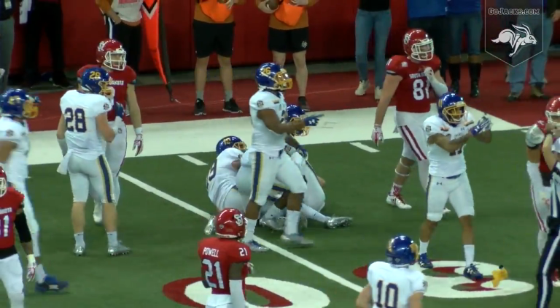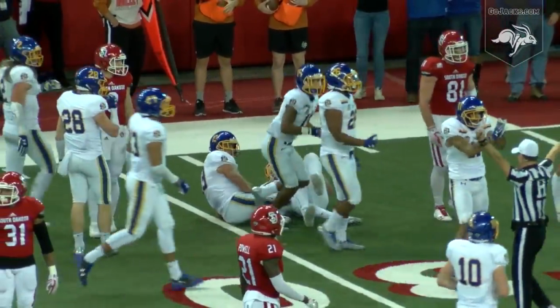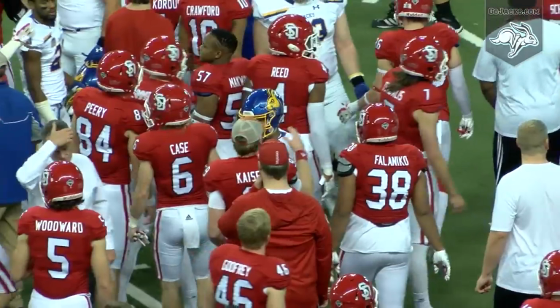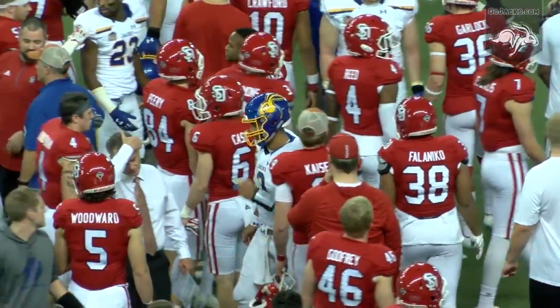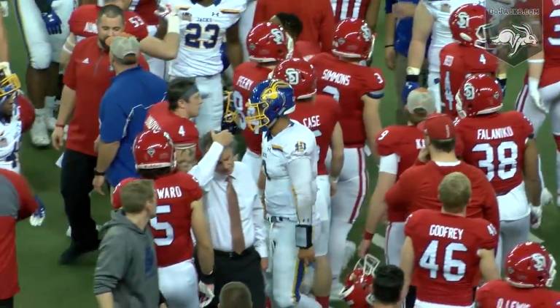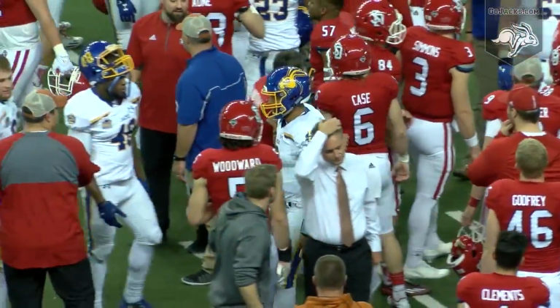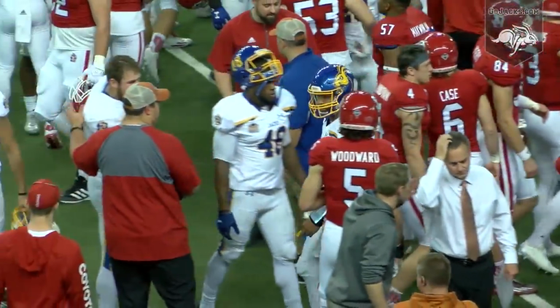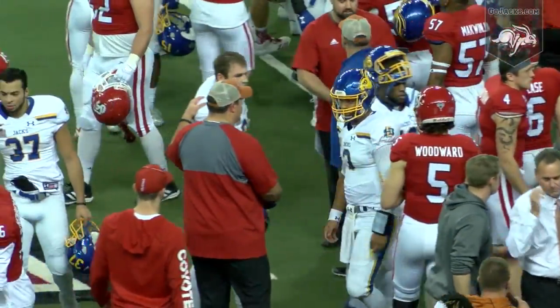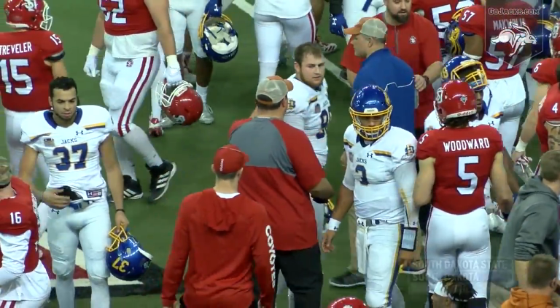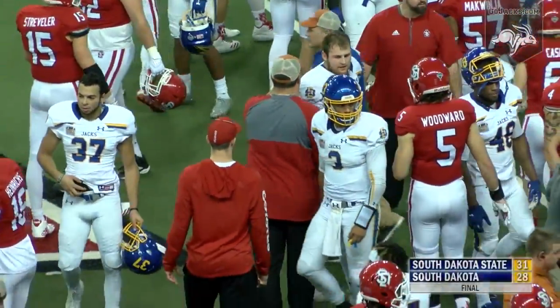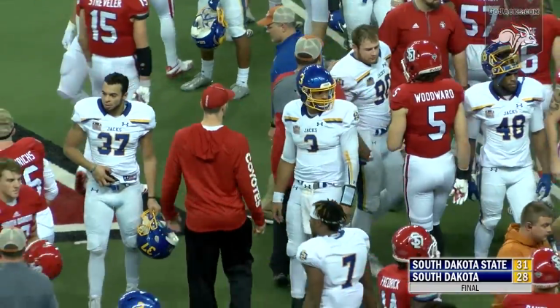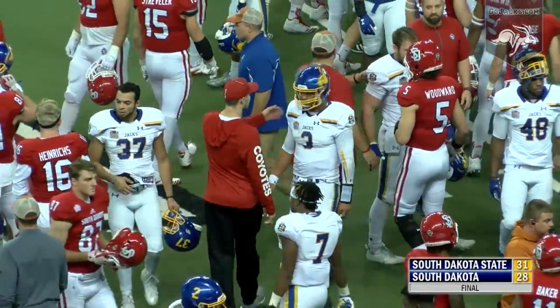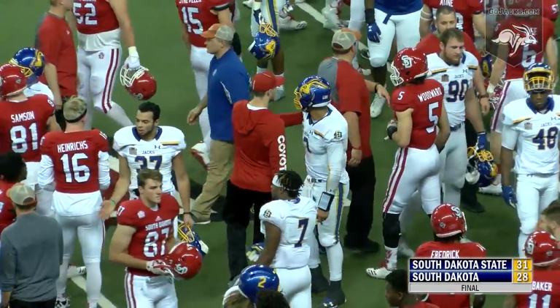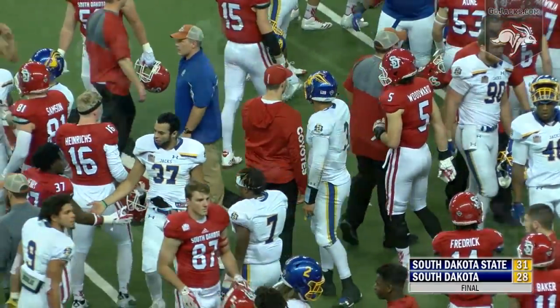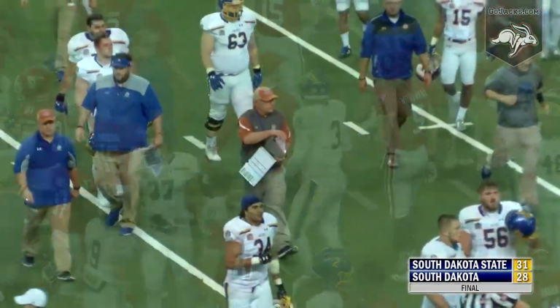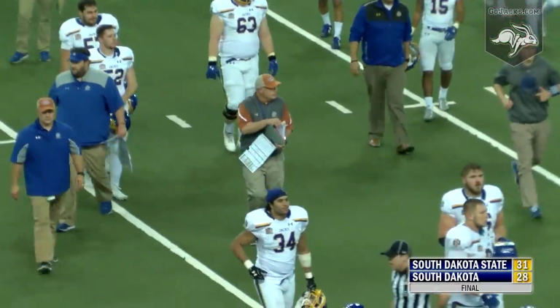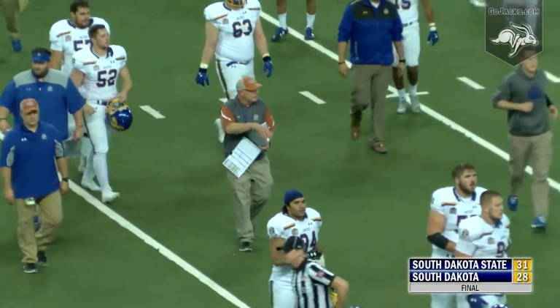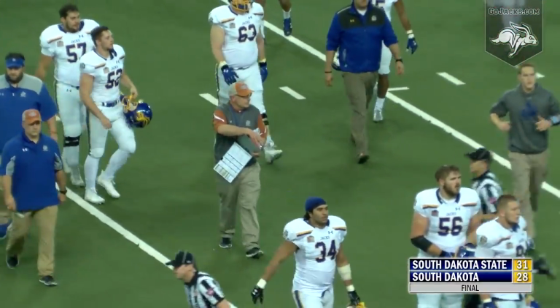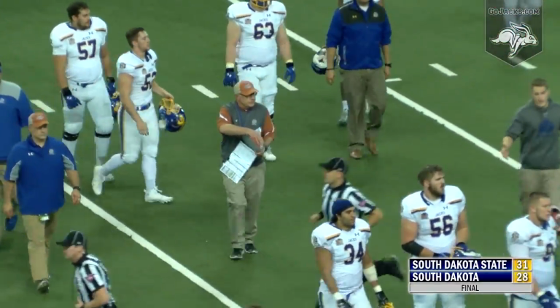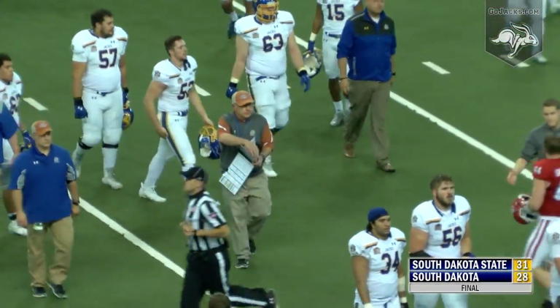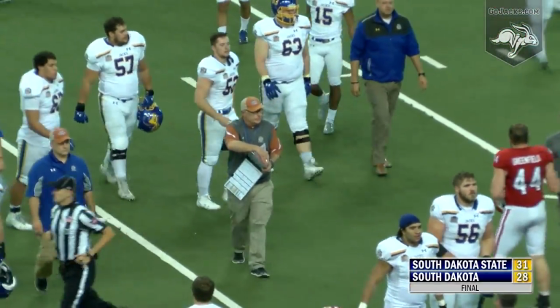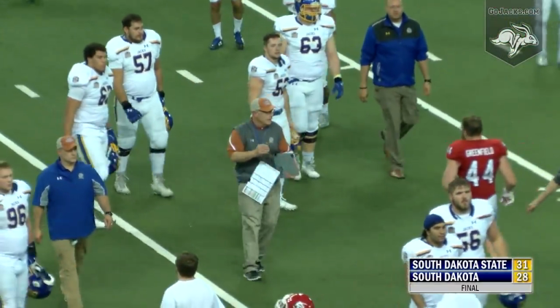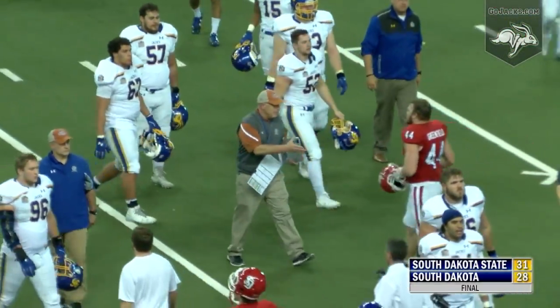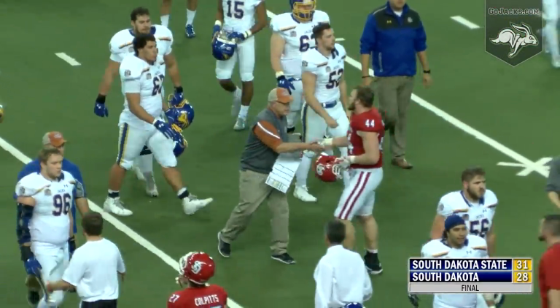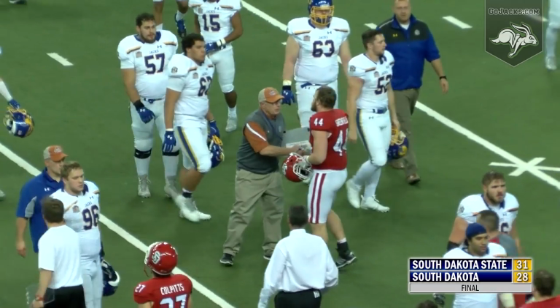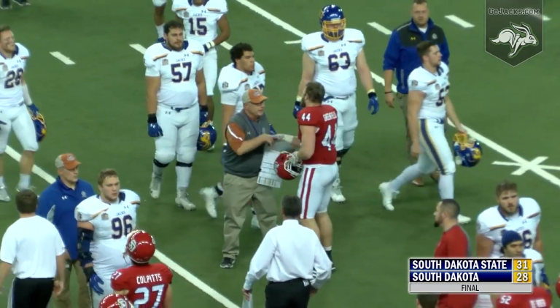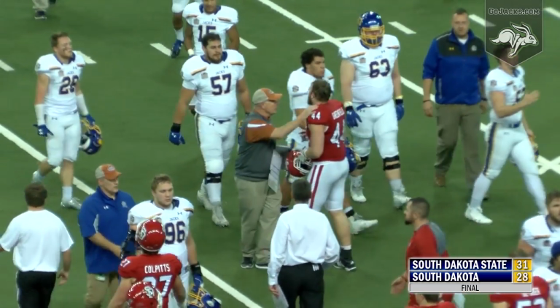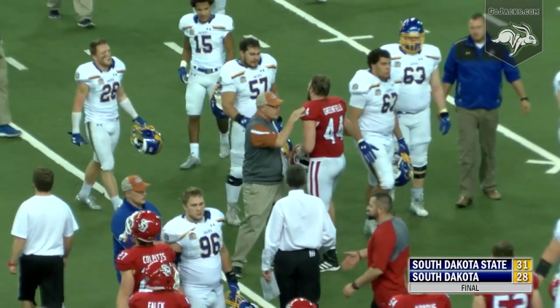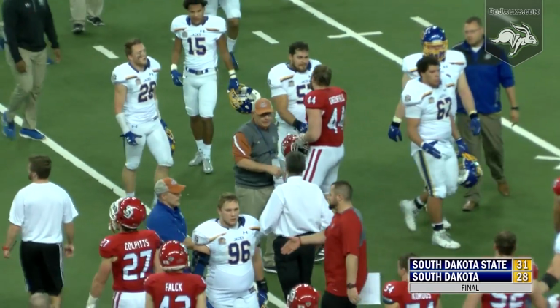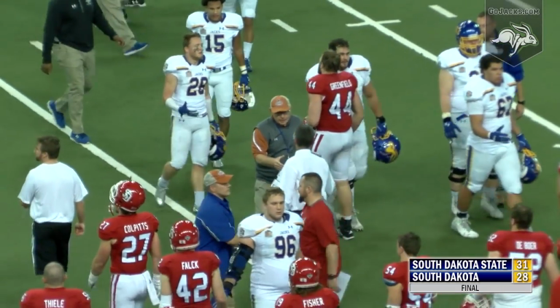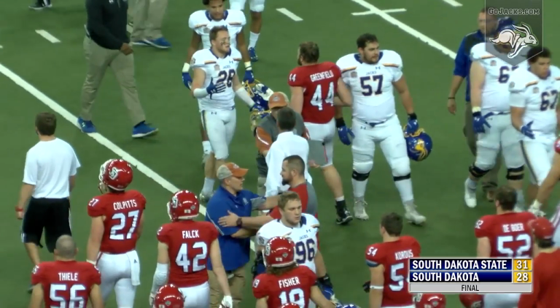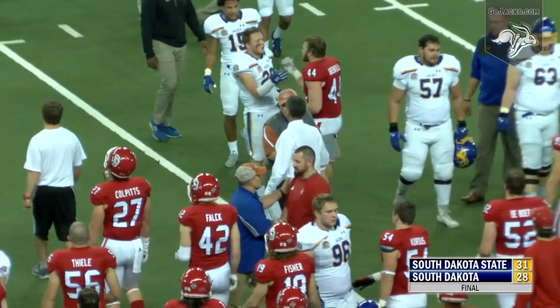The final in the South Dakota Showdown series presented by South Dakota Corn. SDSU 31, USD 28. The Jacks win in the Dakota Dome.